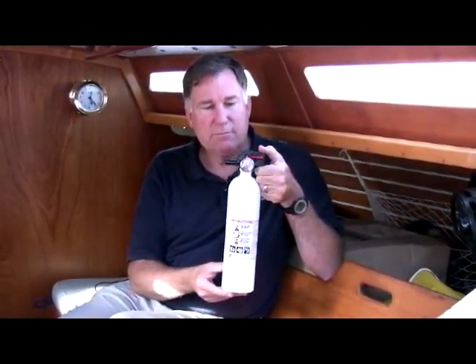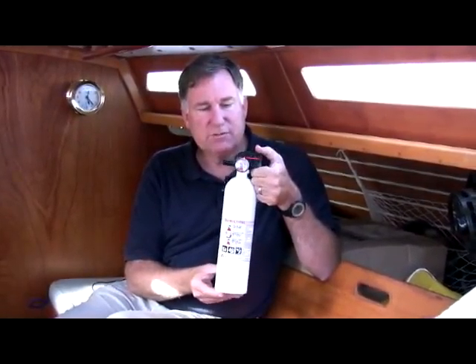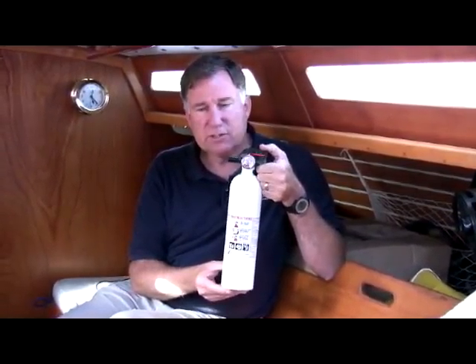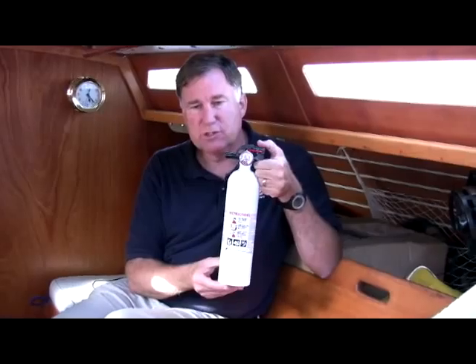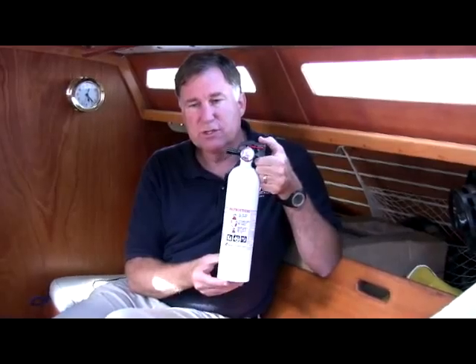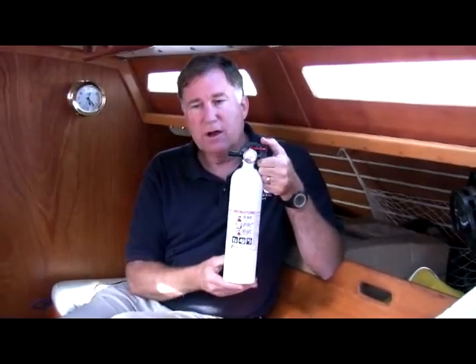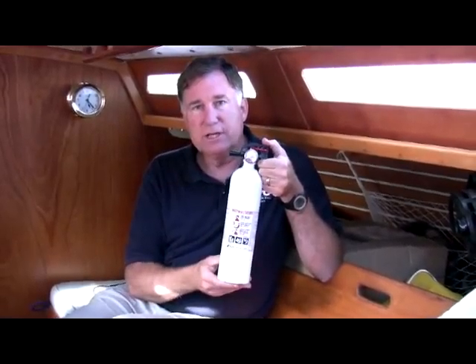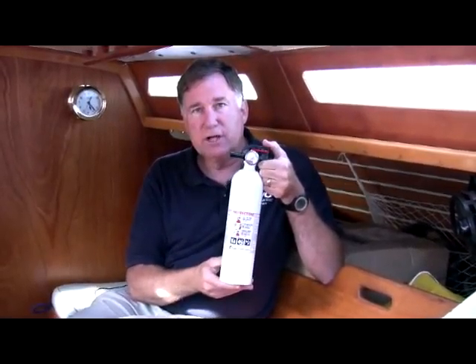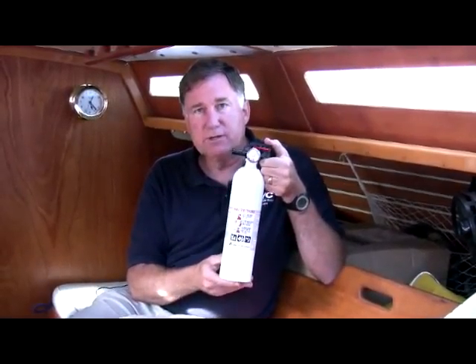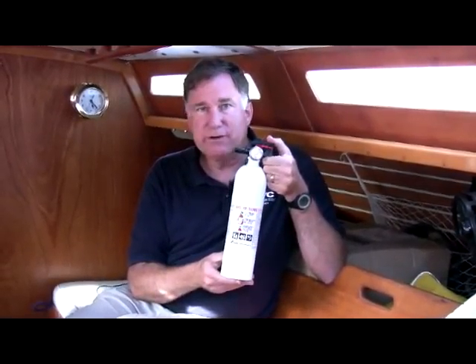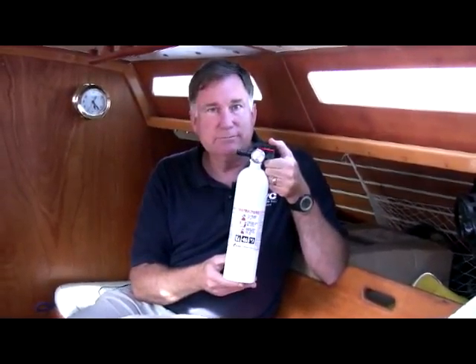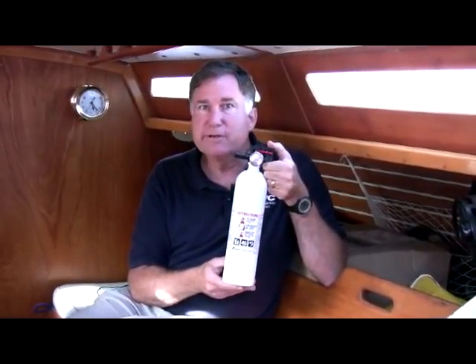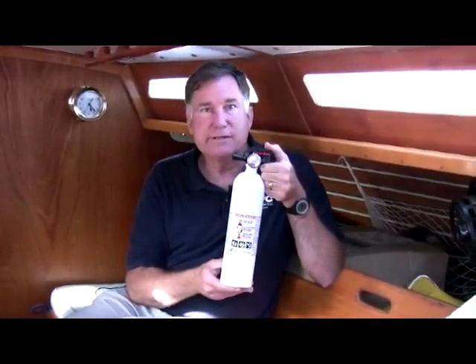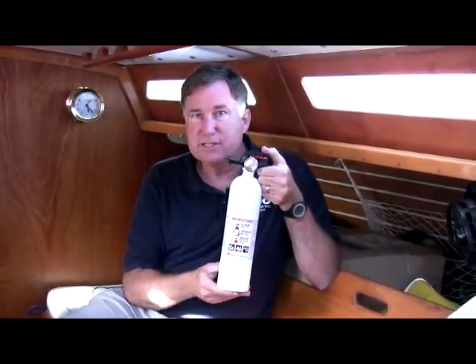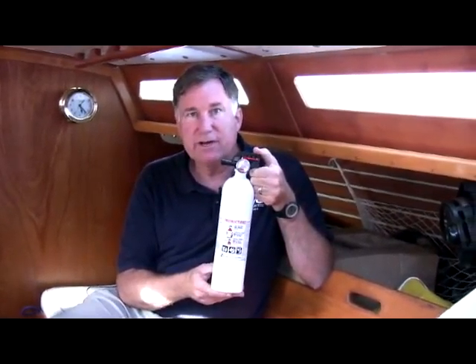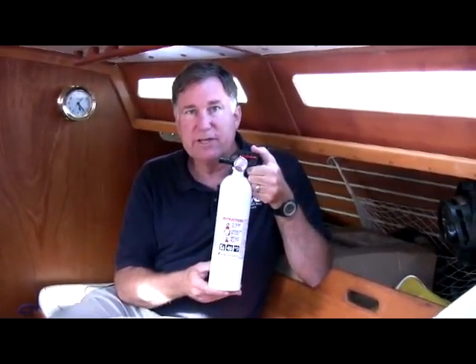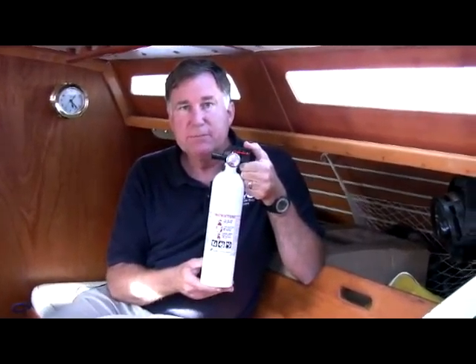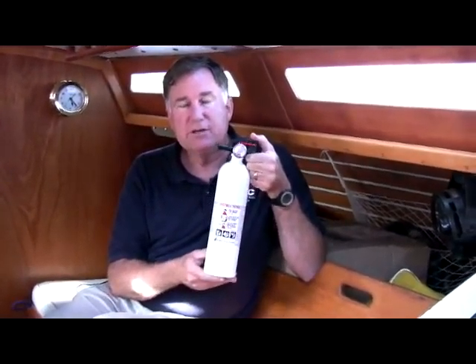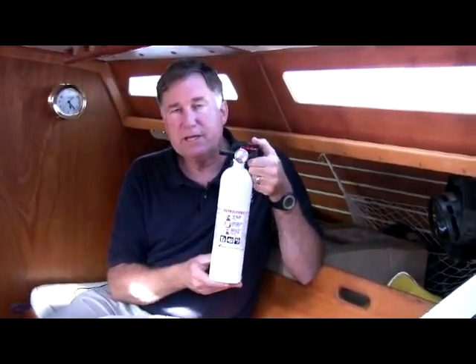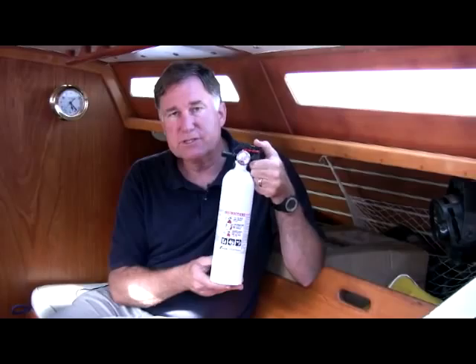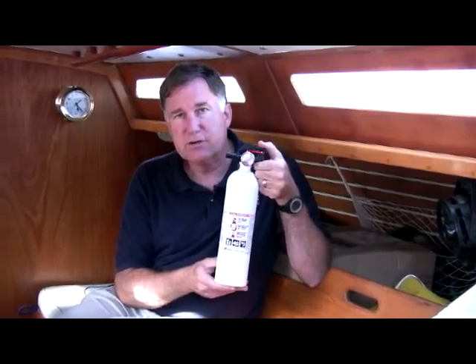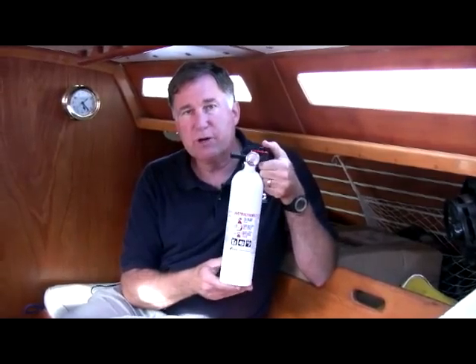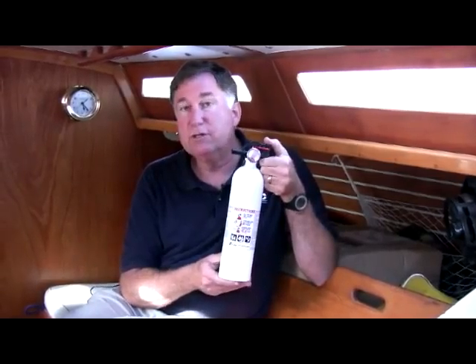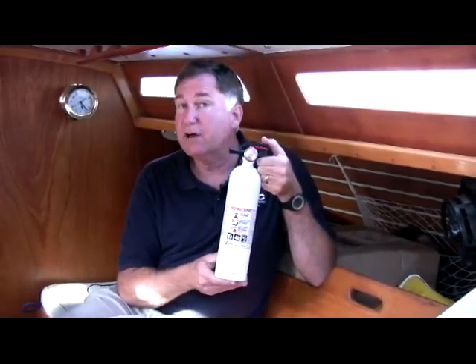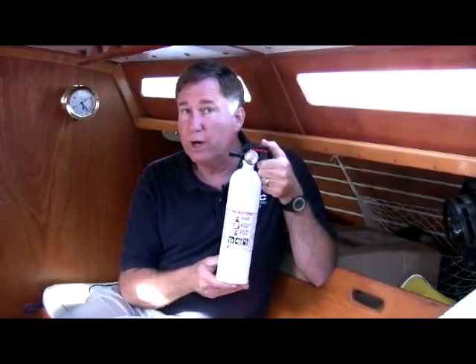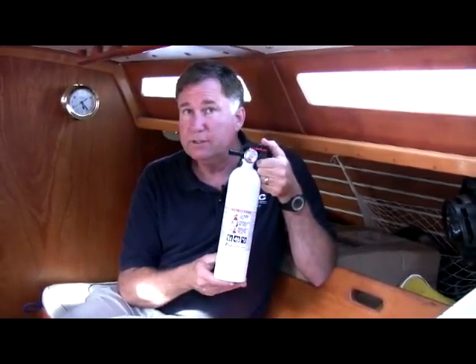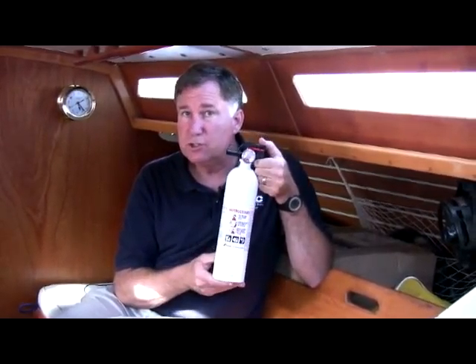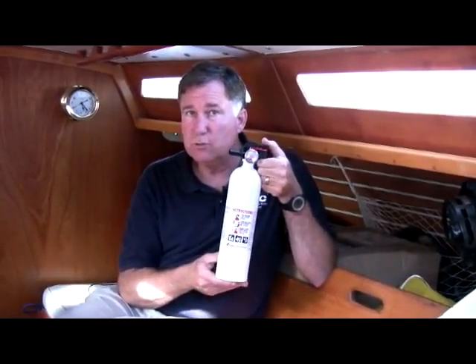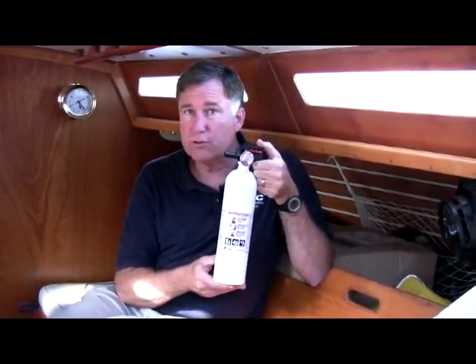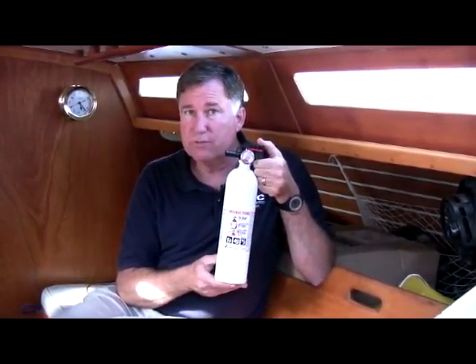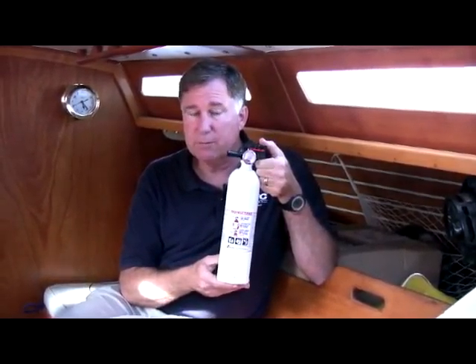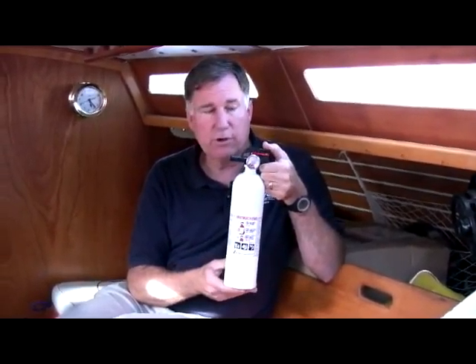These fire extinguishers are legal on boats from 0 to 65 feet, and depending on the size of your boat, you need to have one, two, or three of them on board.